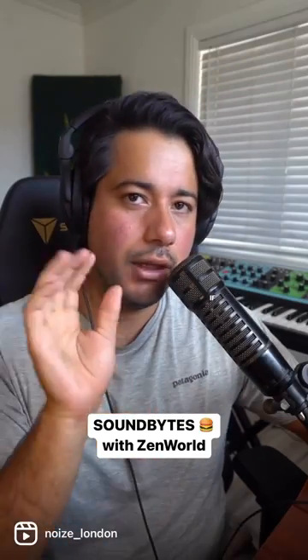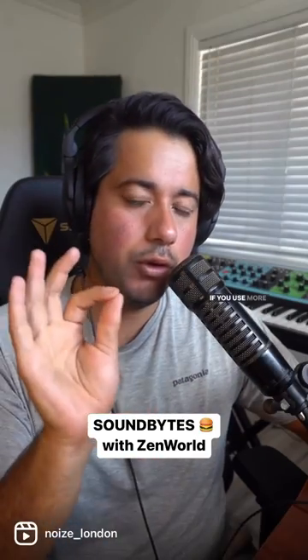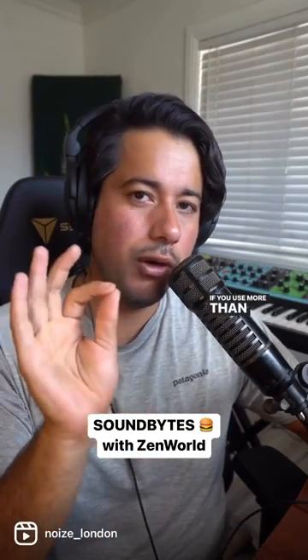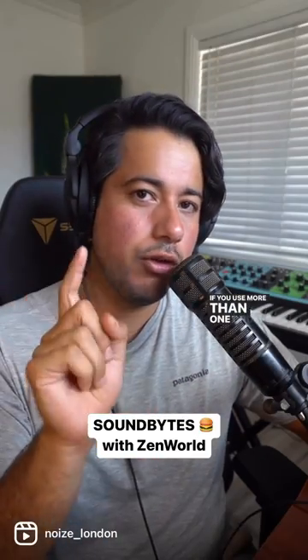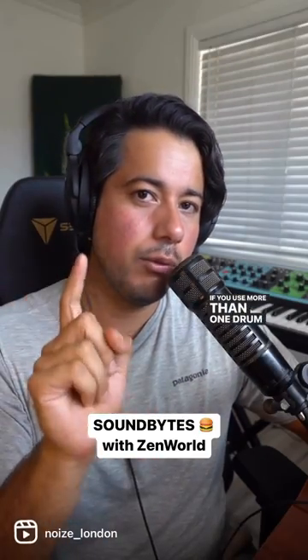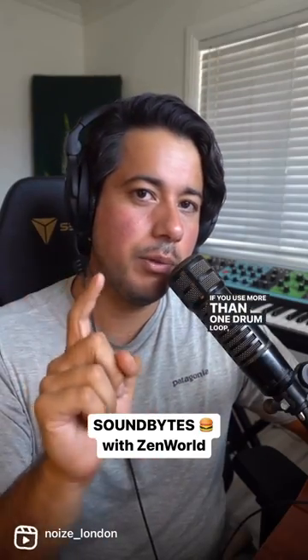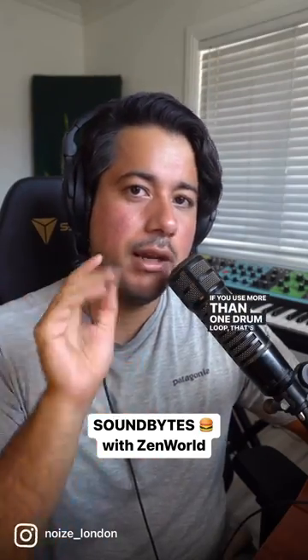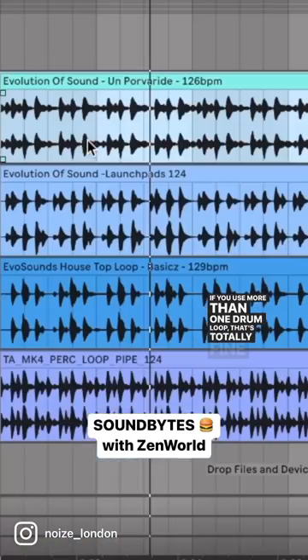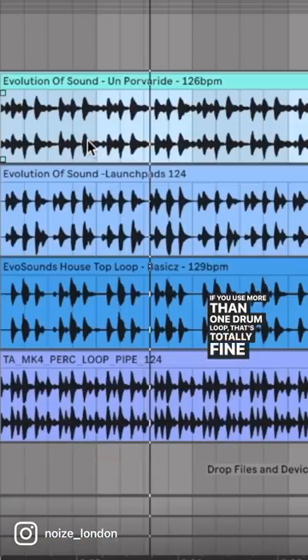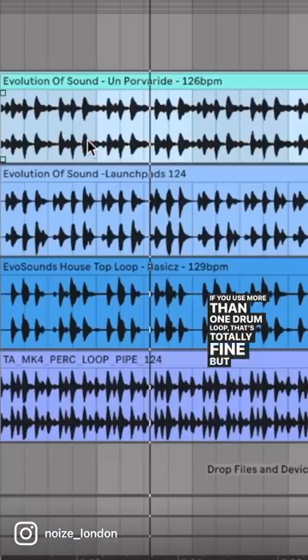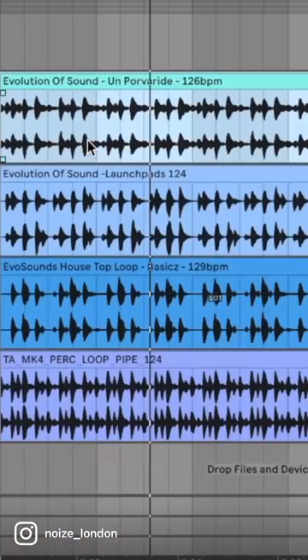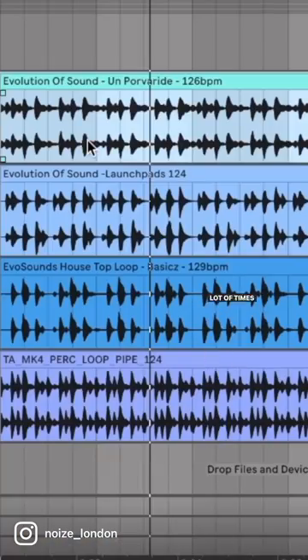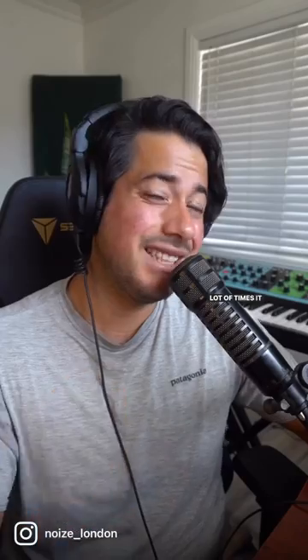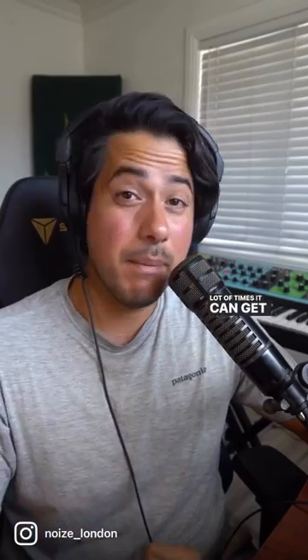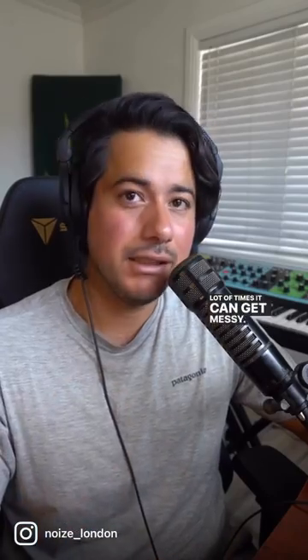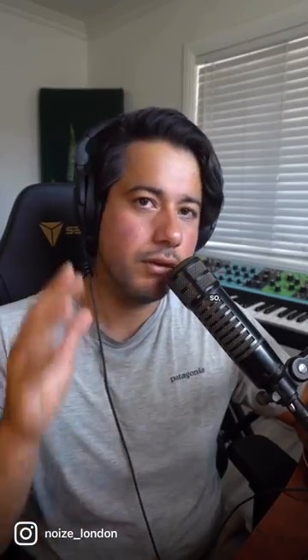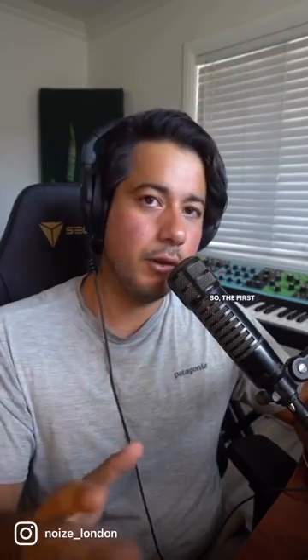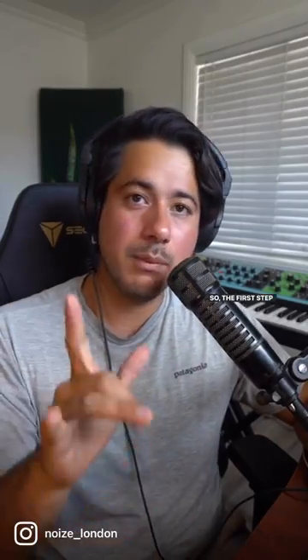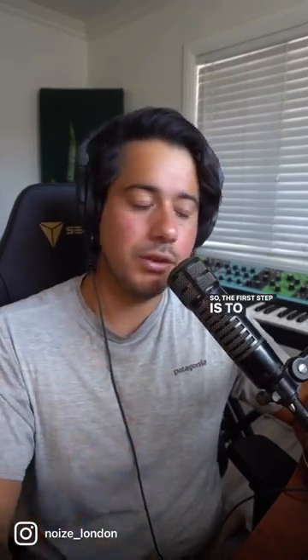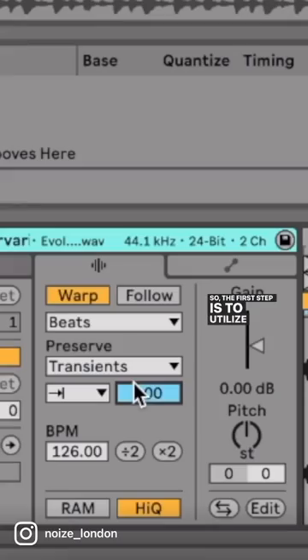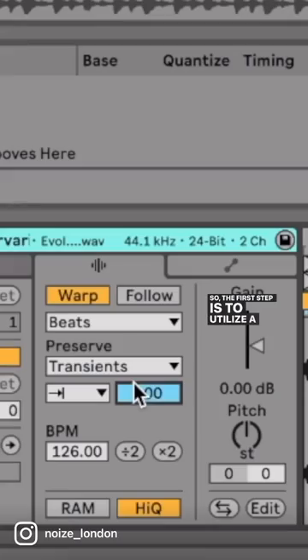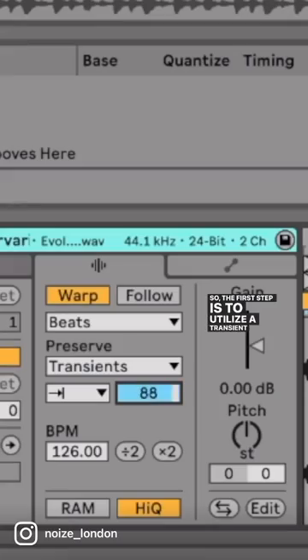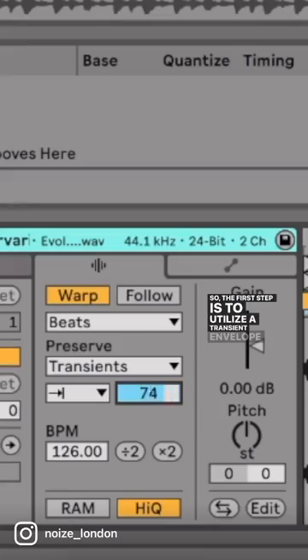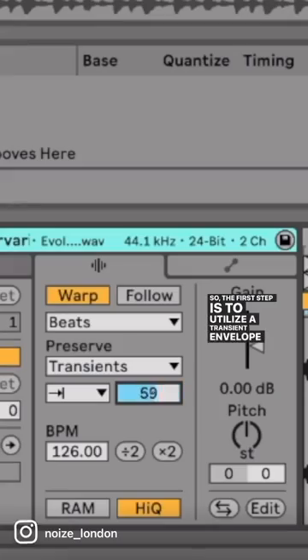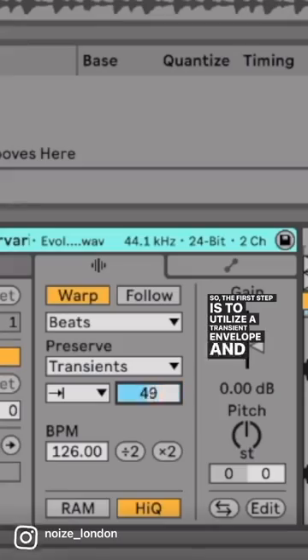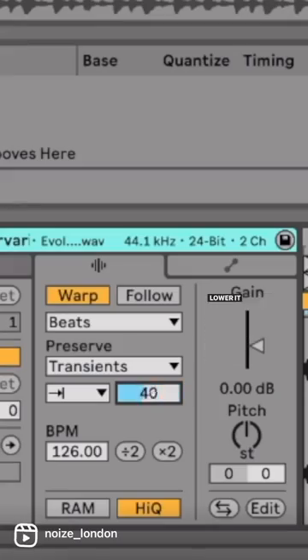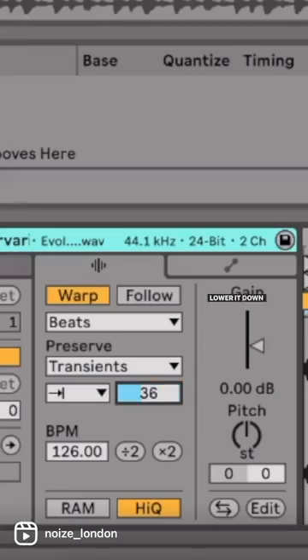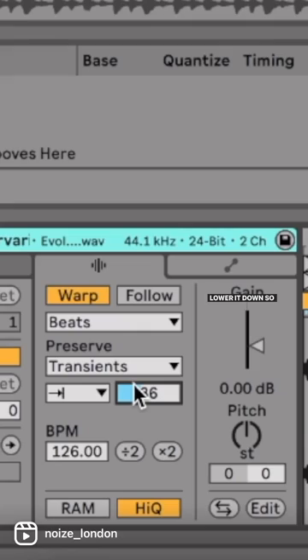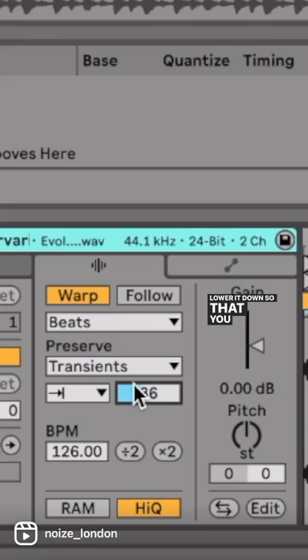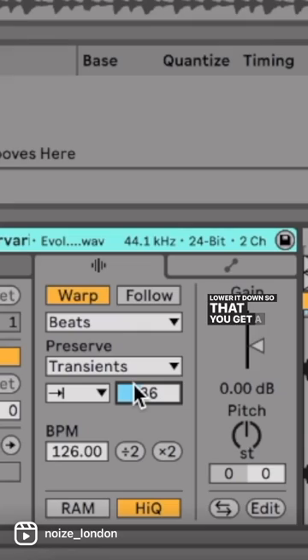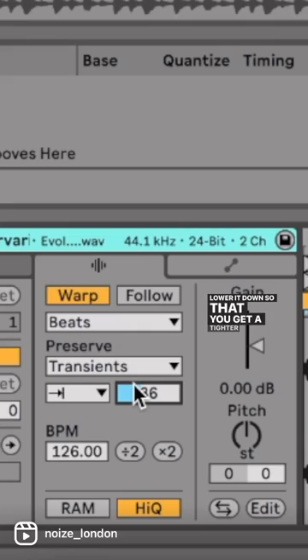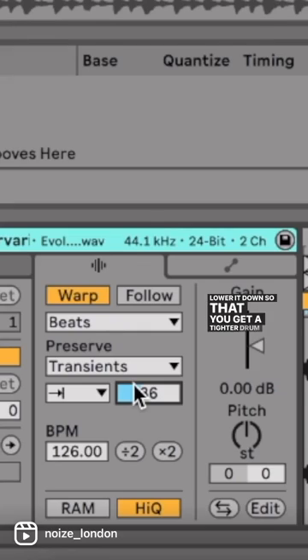If you use more than one drum loop, that's totally fine, but a lot of times it can get messy. So the first step is to utilize a transient envelope and lower it down so that you get a tighter drum loop.